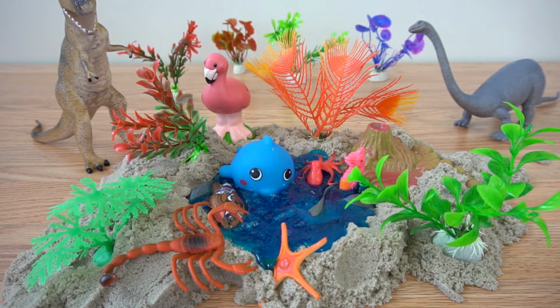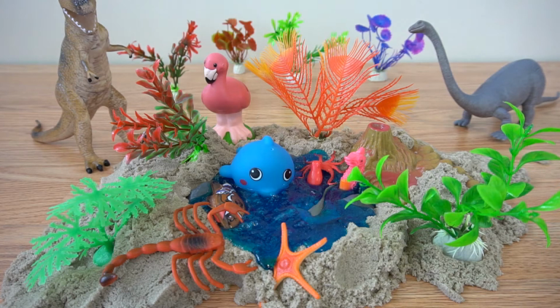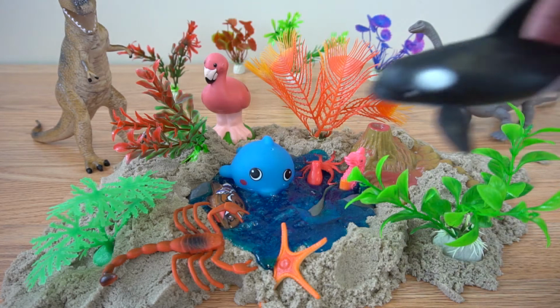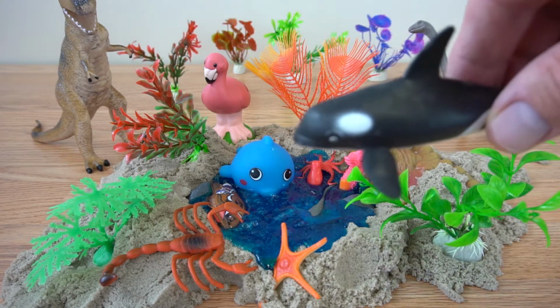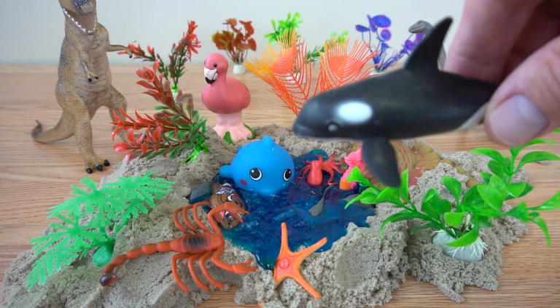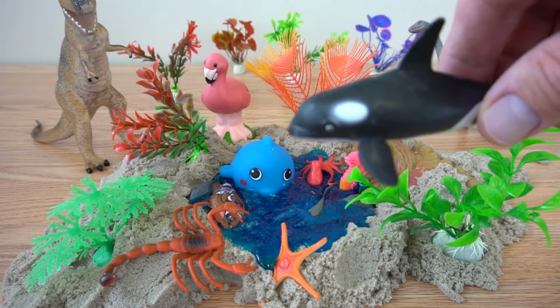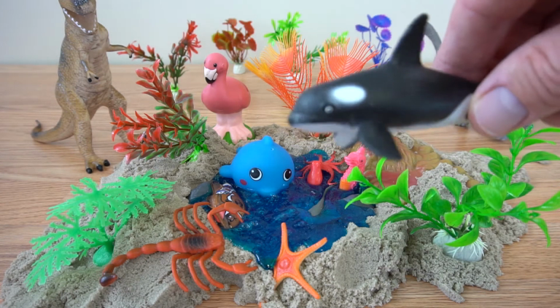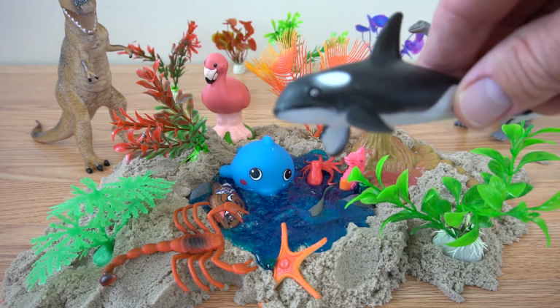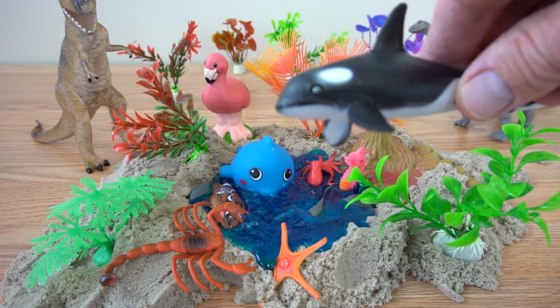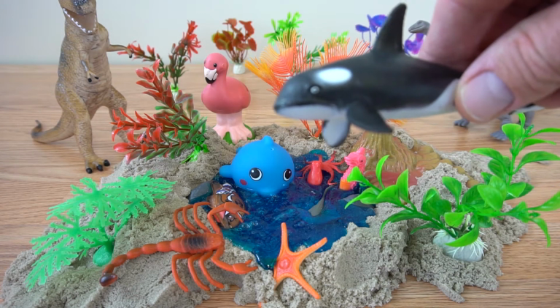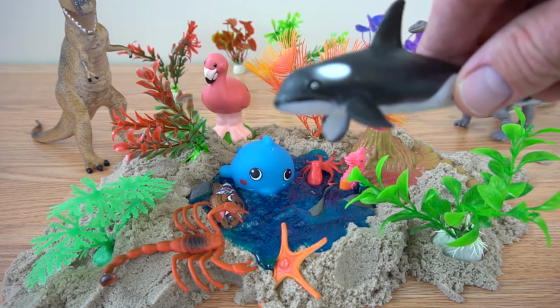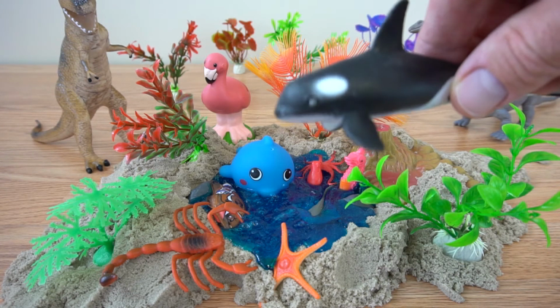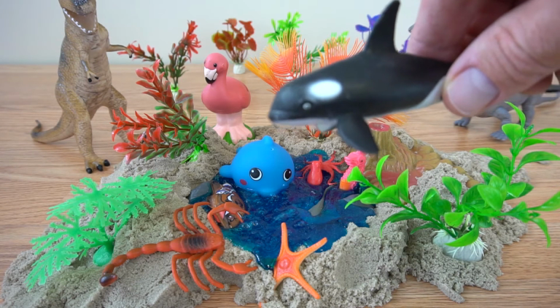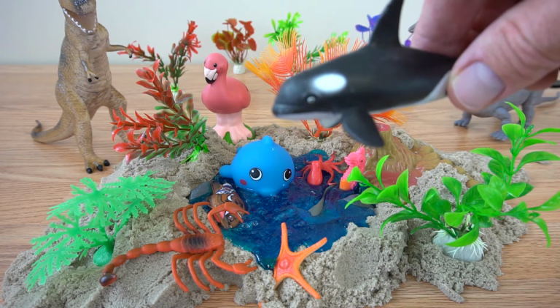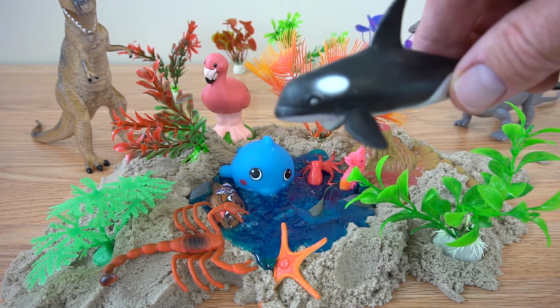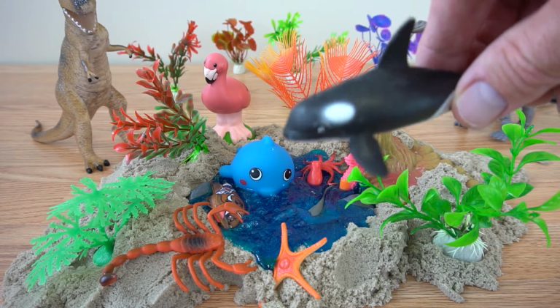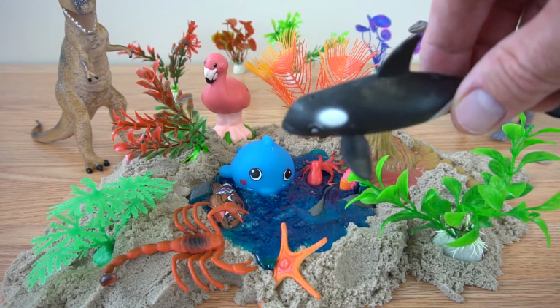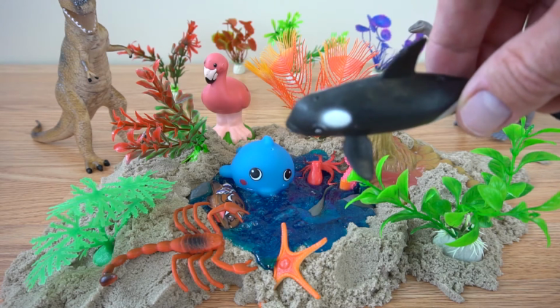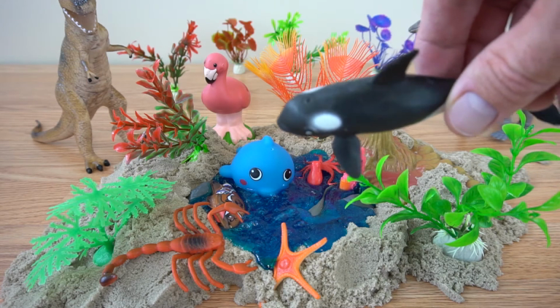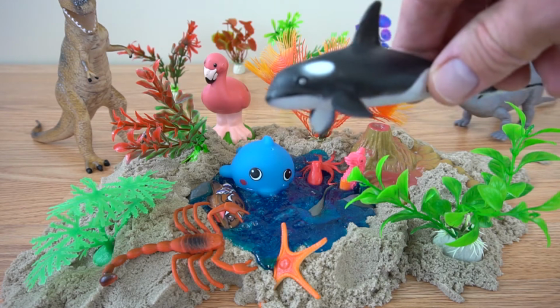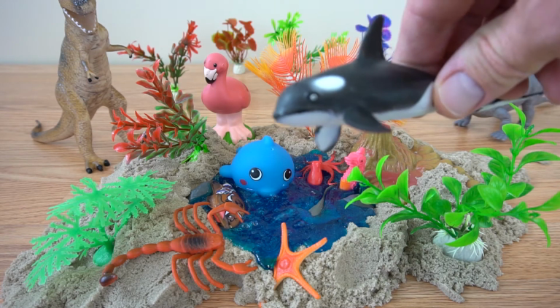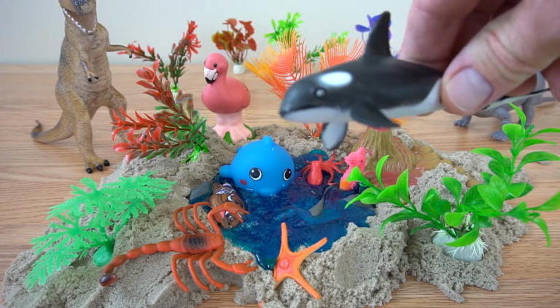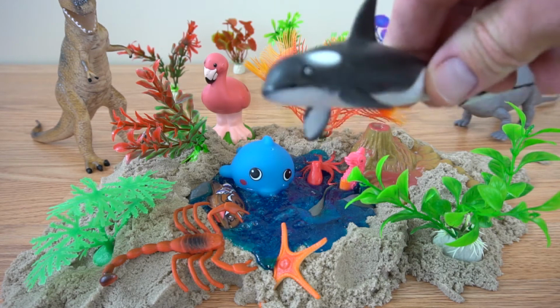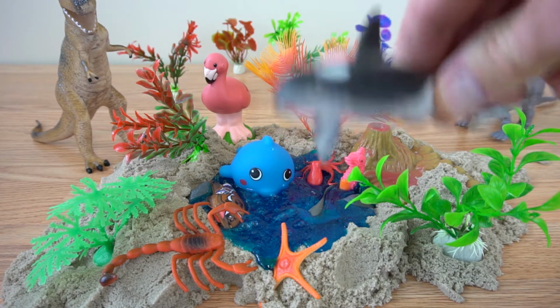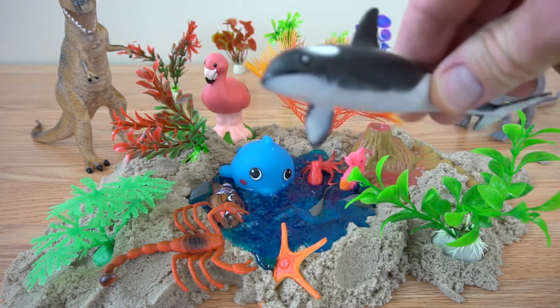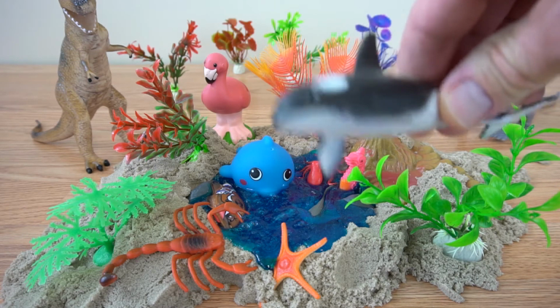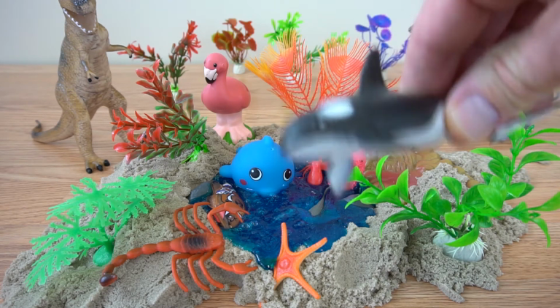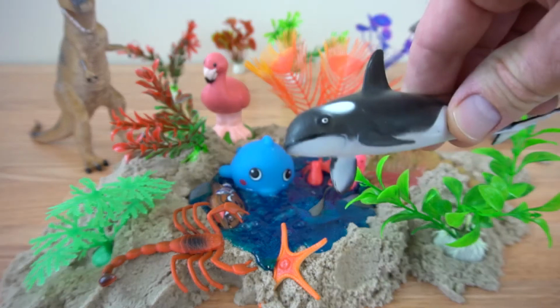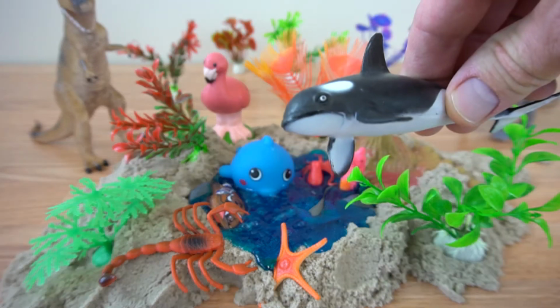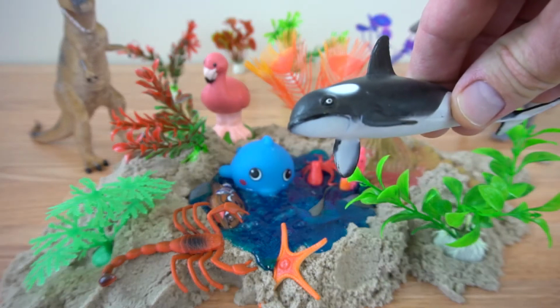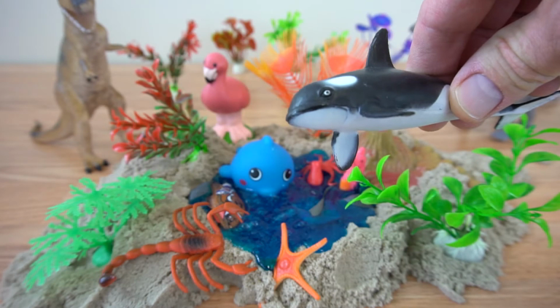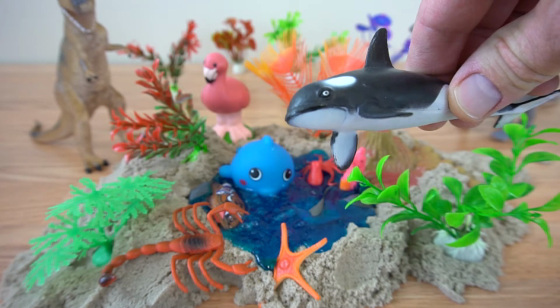Hi kids! Welcome to our channel. Today we're going to learn our sea animal names as they hang out on the beach and play in the water. Let's get started, okay?